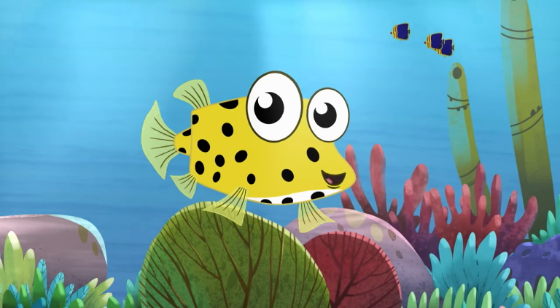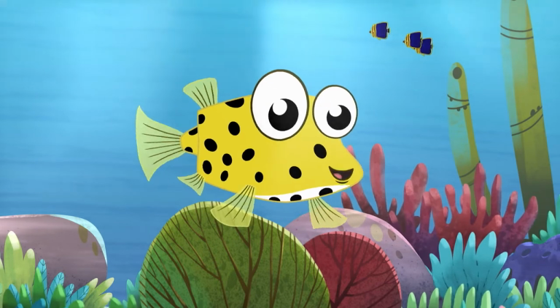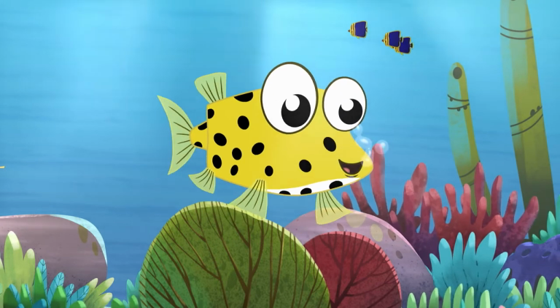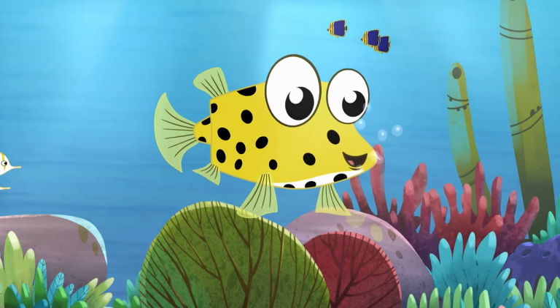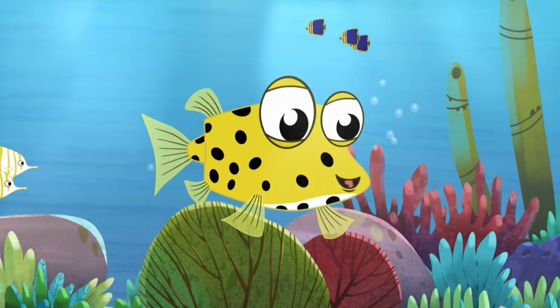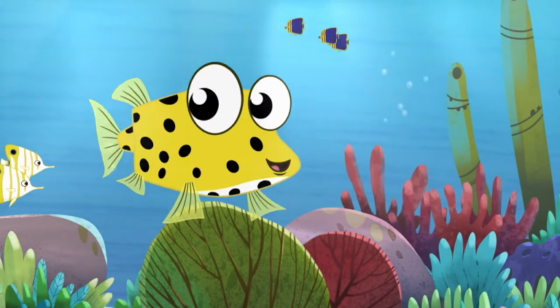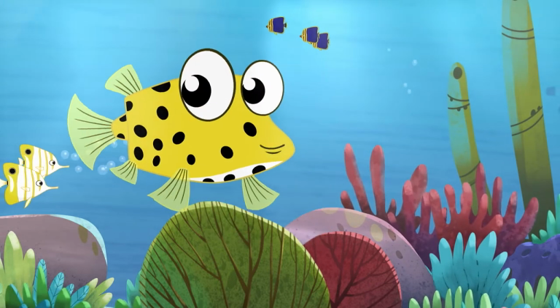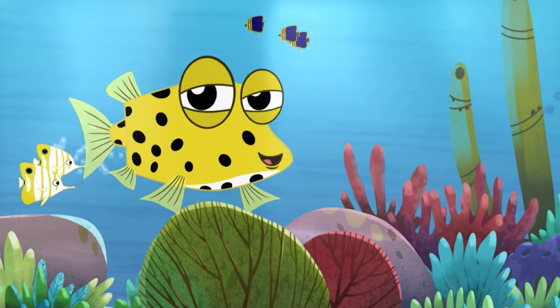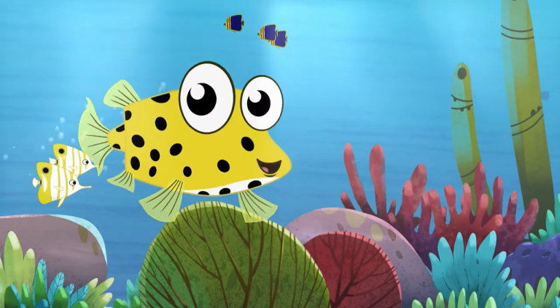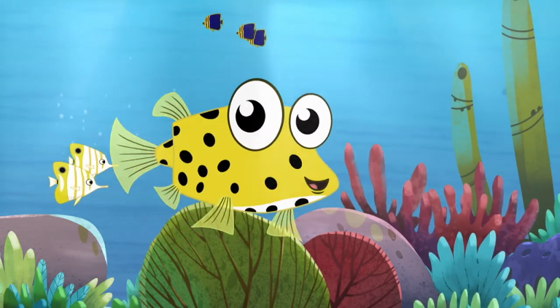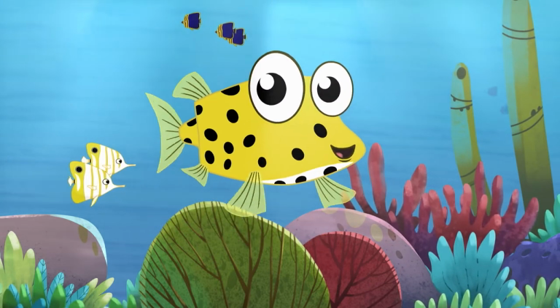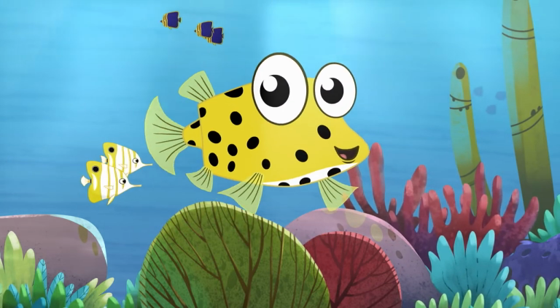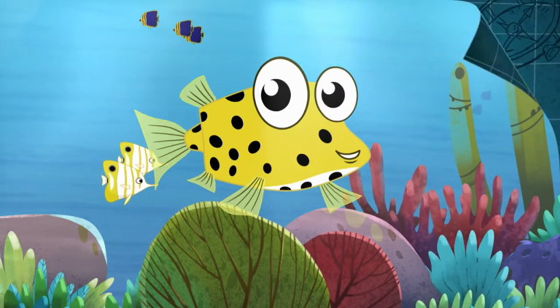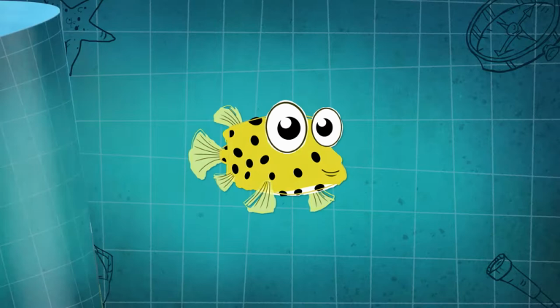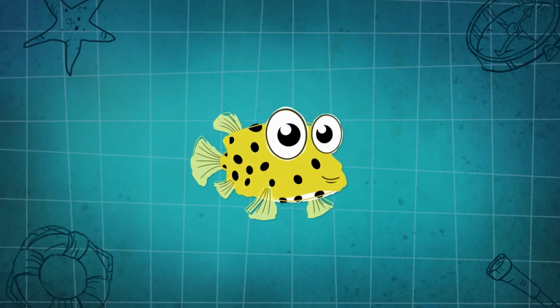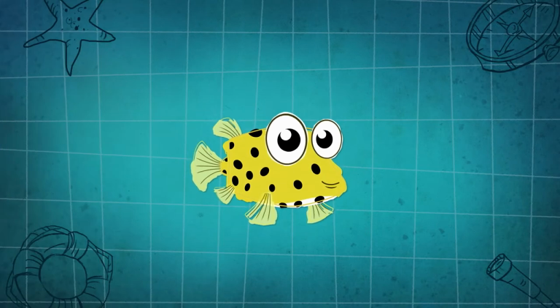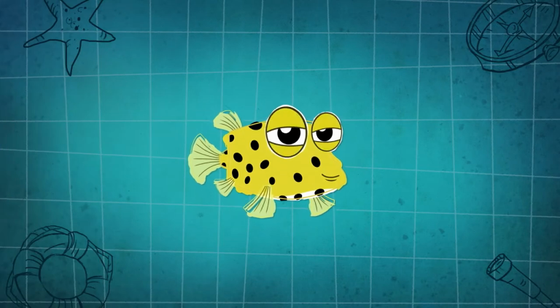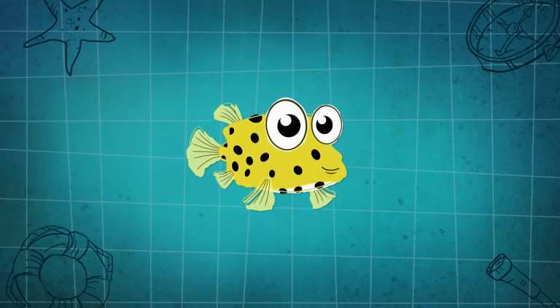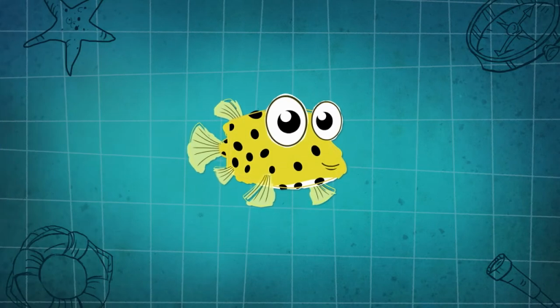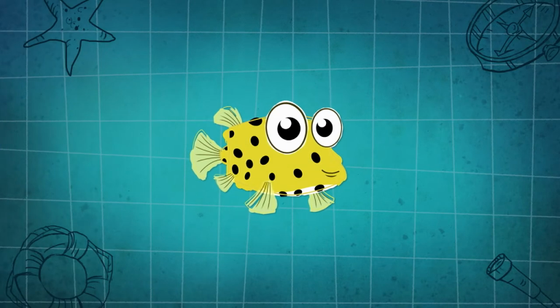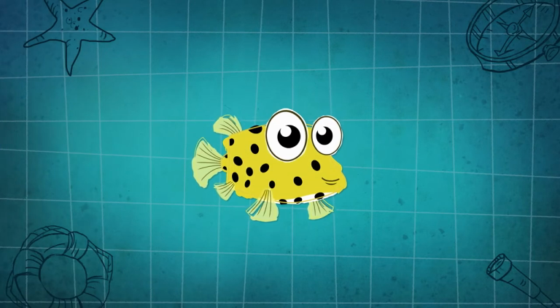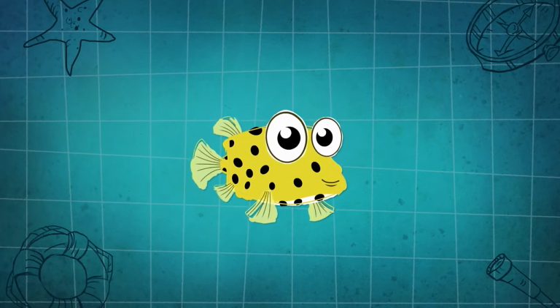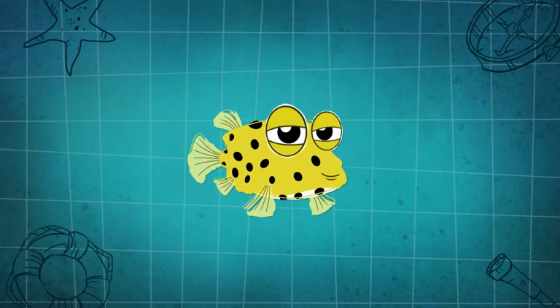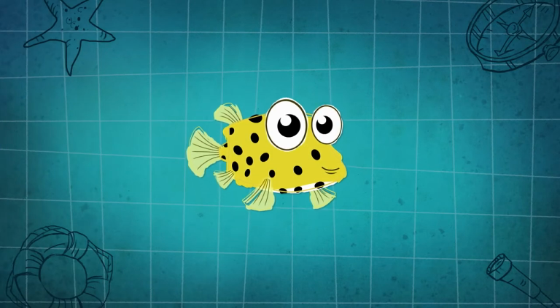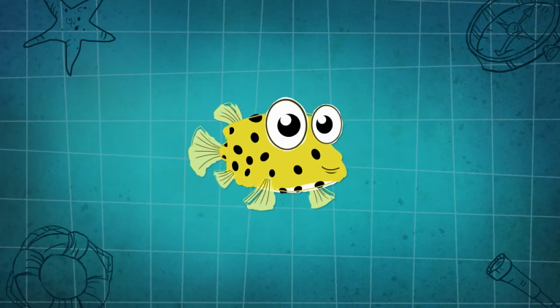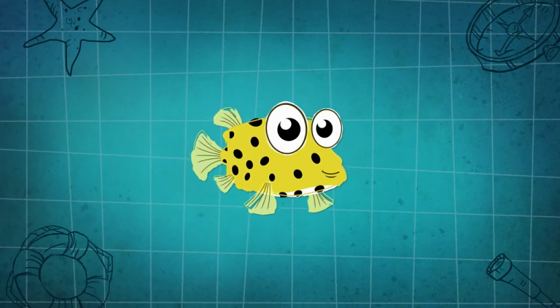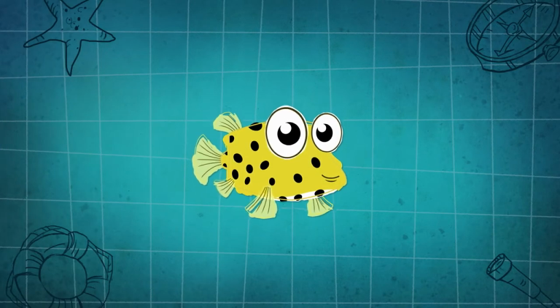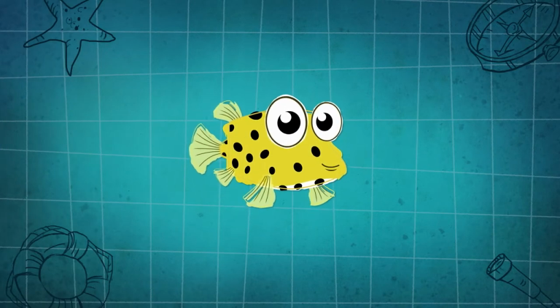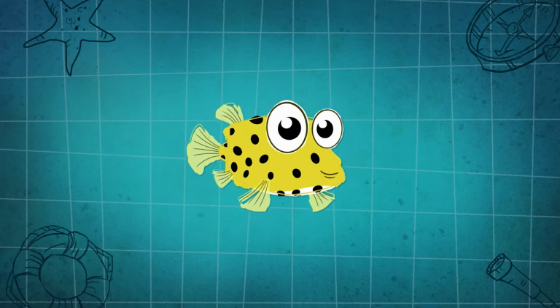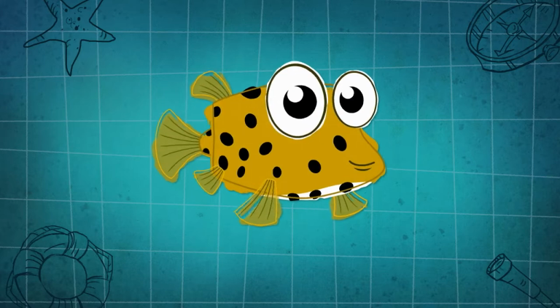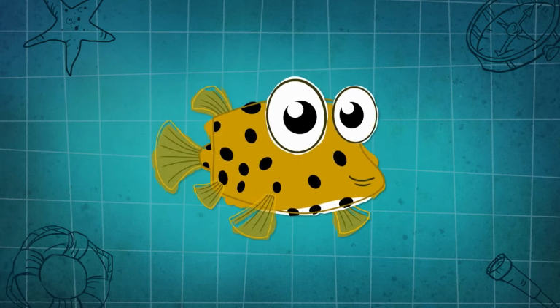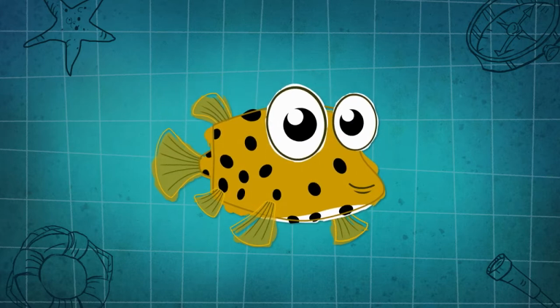Right now I'm smaller than a block of cheese, but I'm only a young box fish. Young box fish are bright yellow with black spots, but when we grow up, we change to a browny mustard colour.